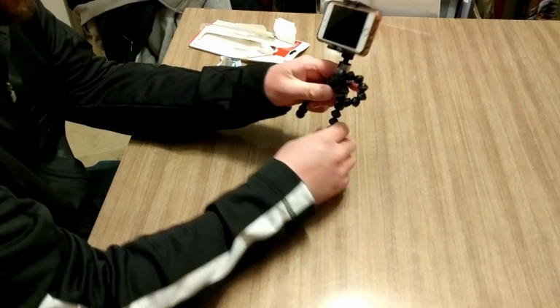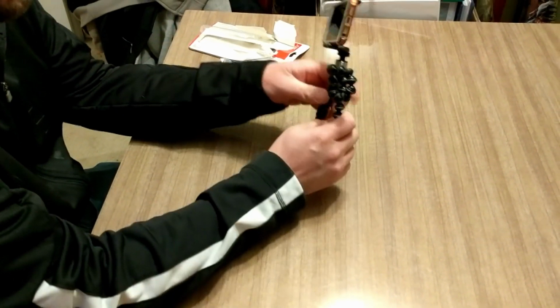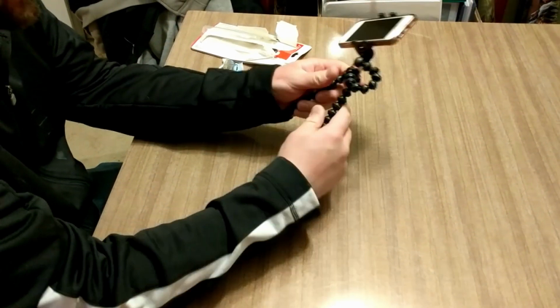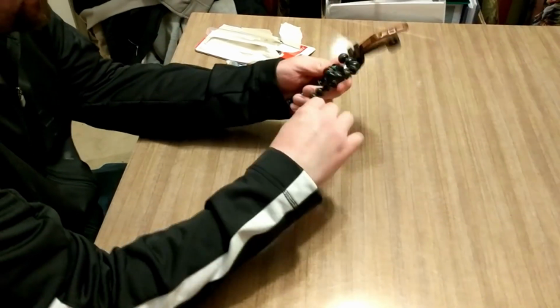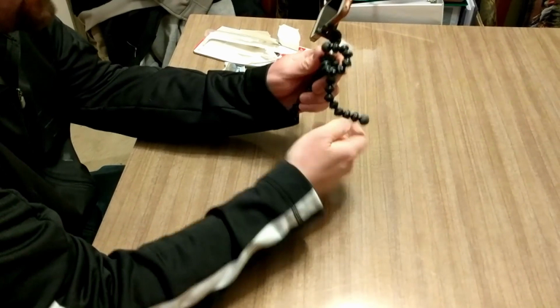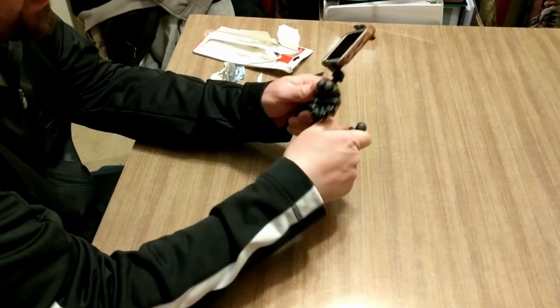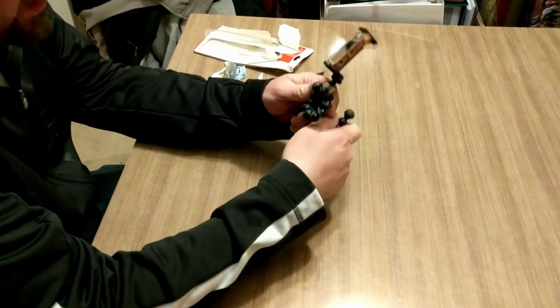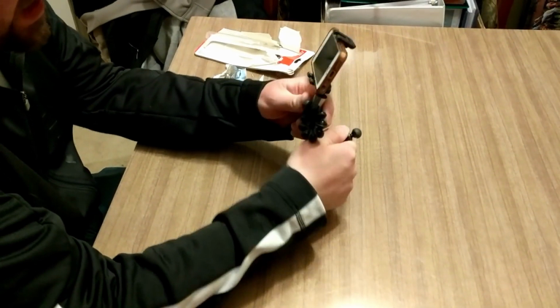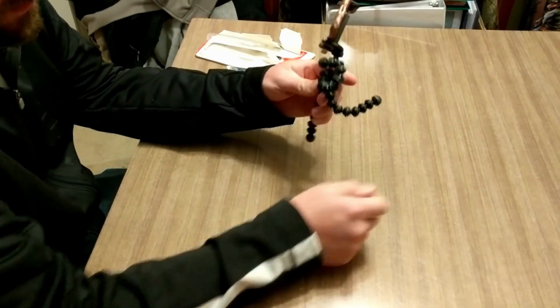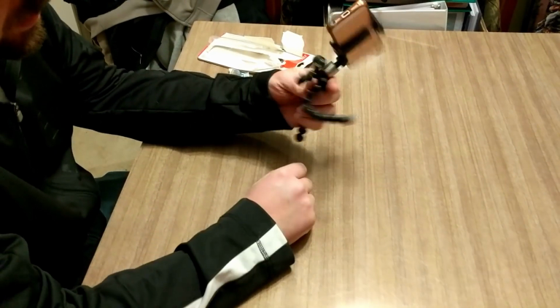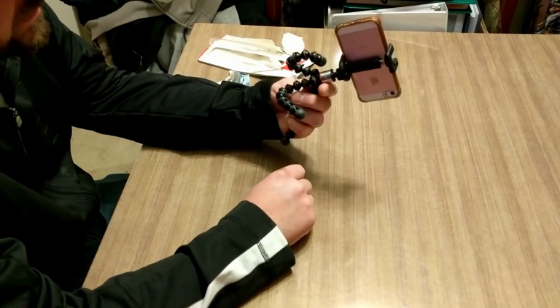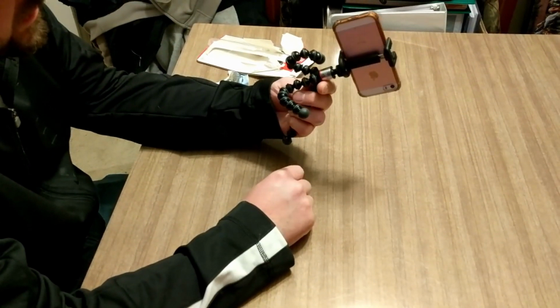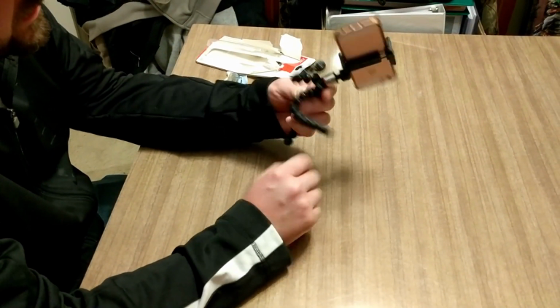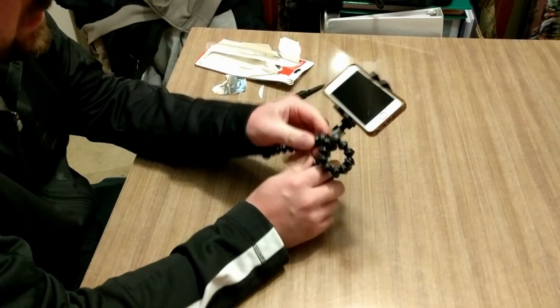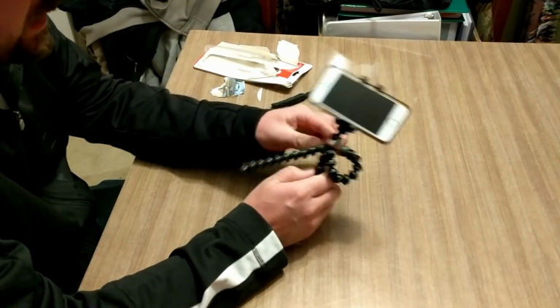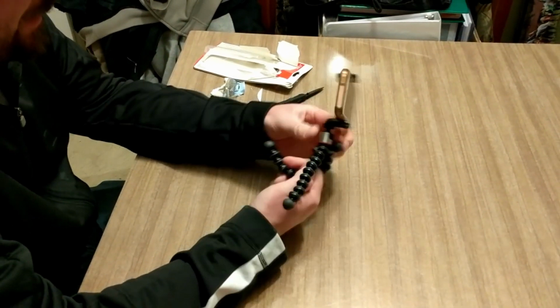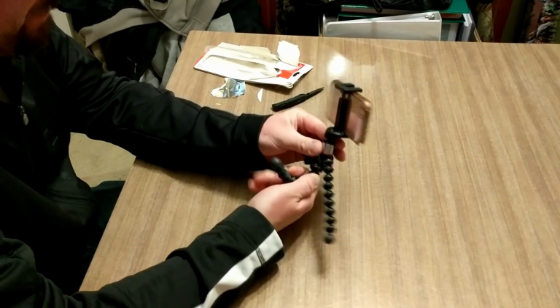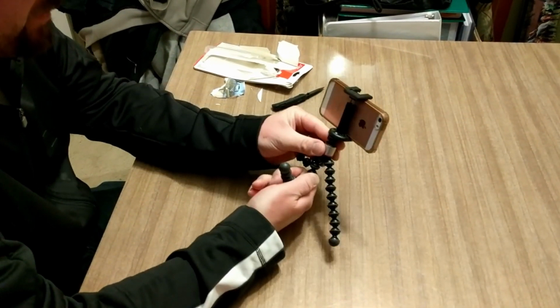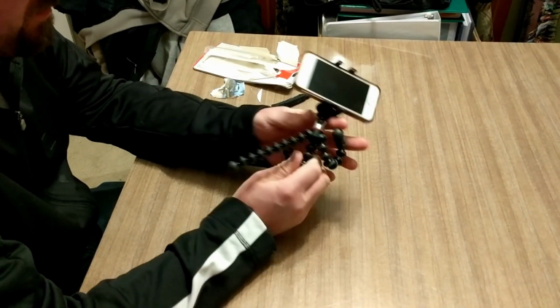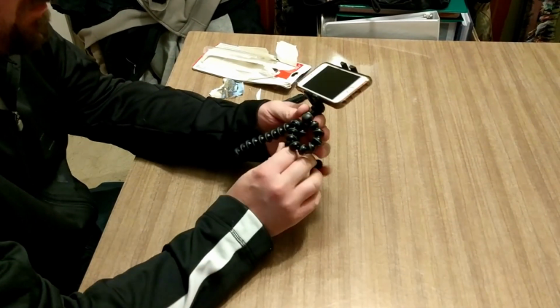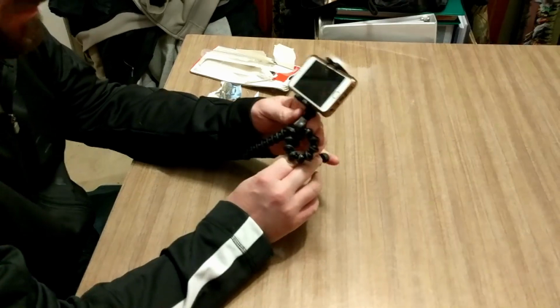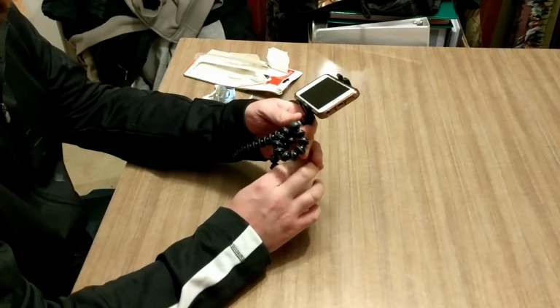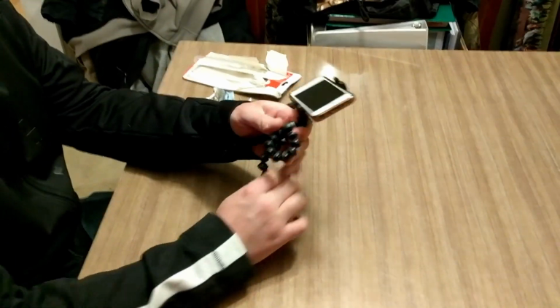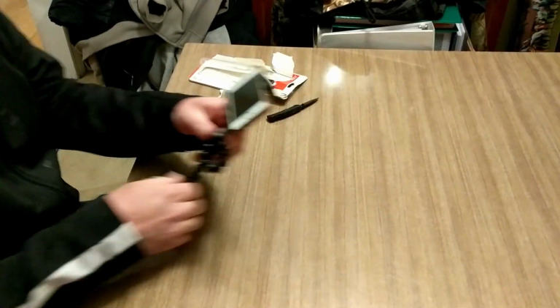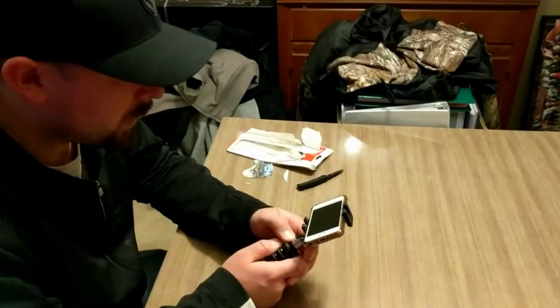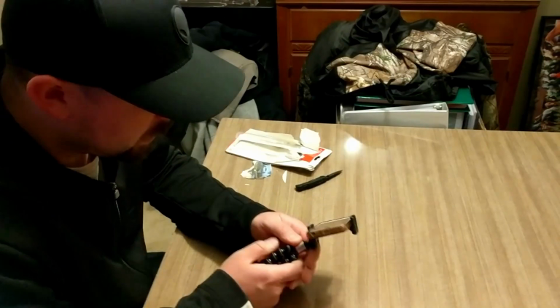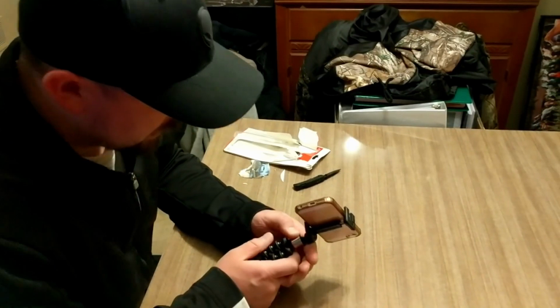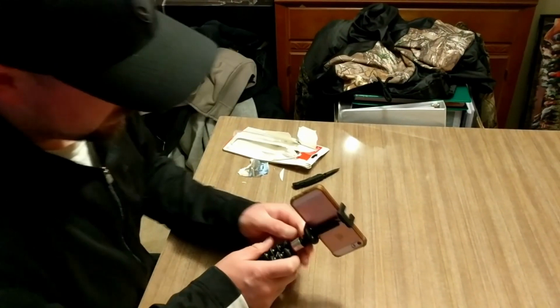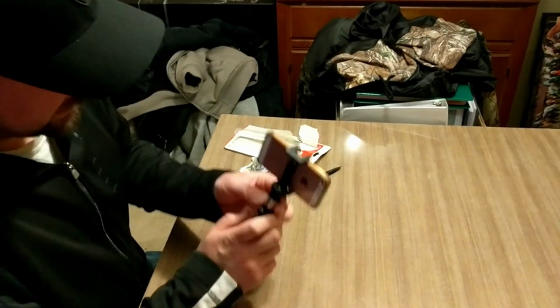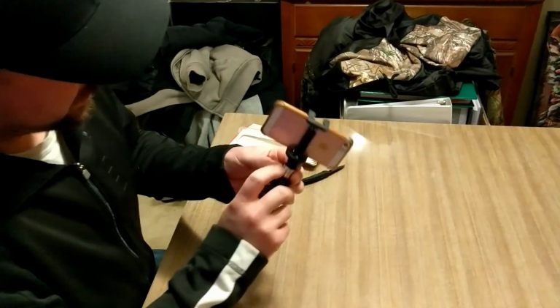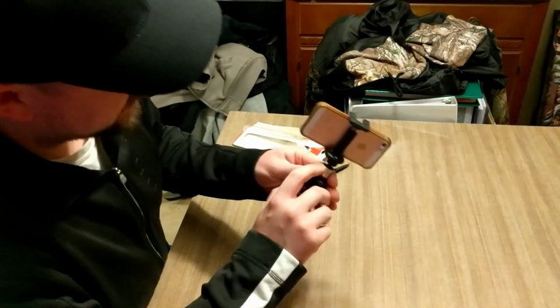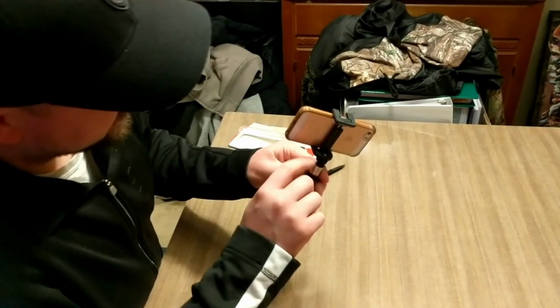You can wrap it around certain objects, clamp it on, and all that — so actually very impressive so far.